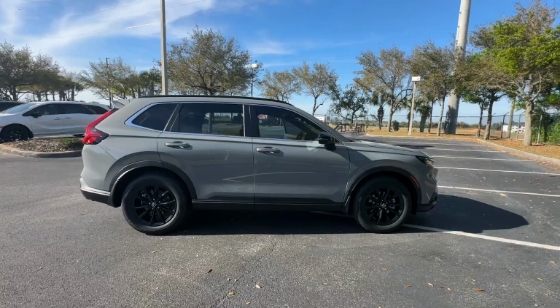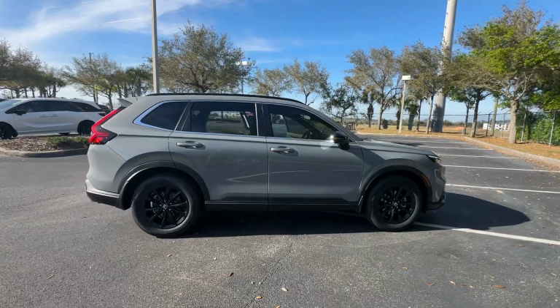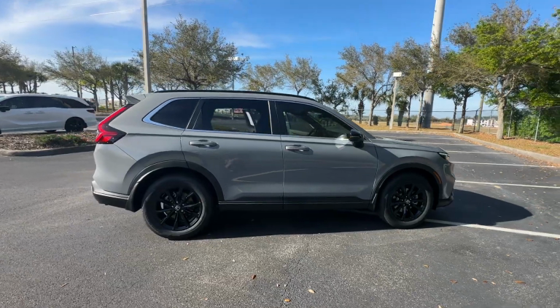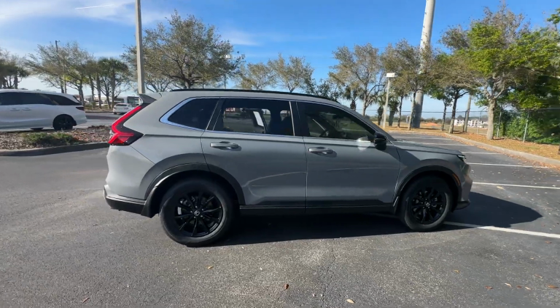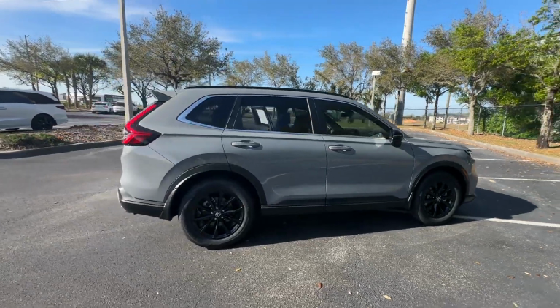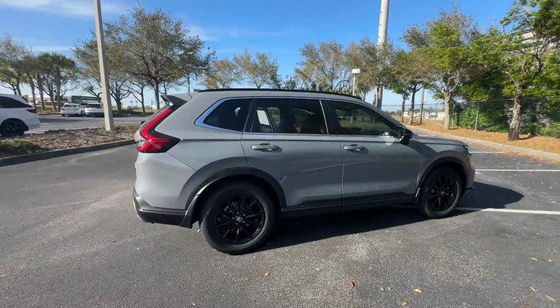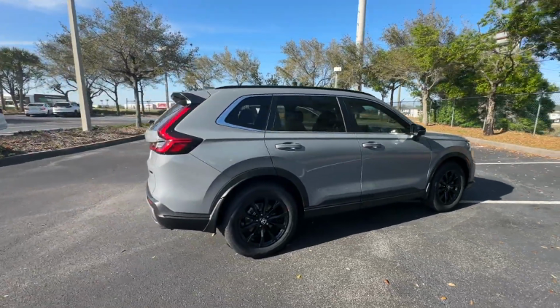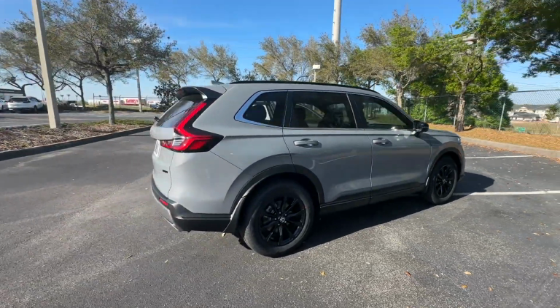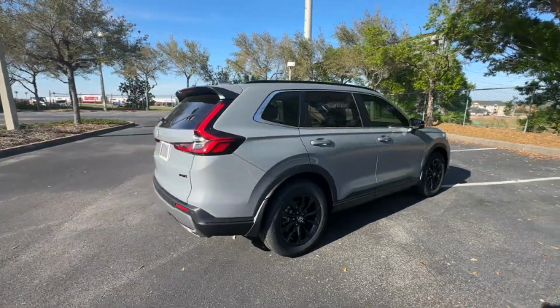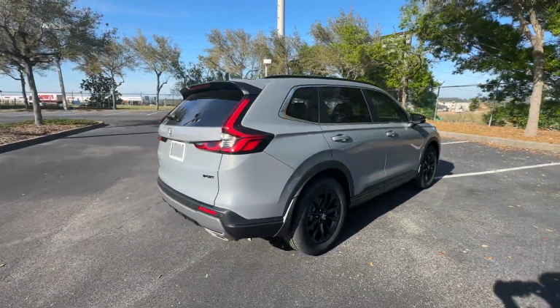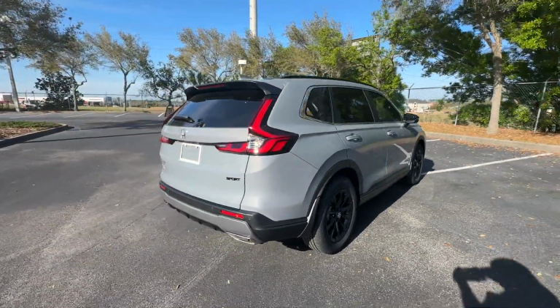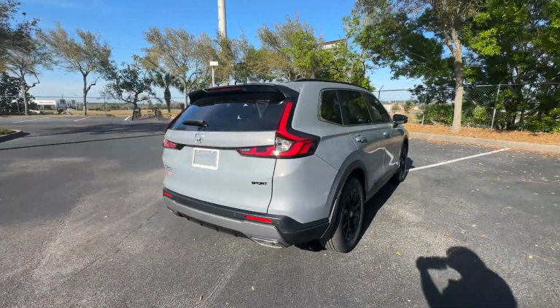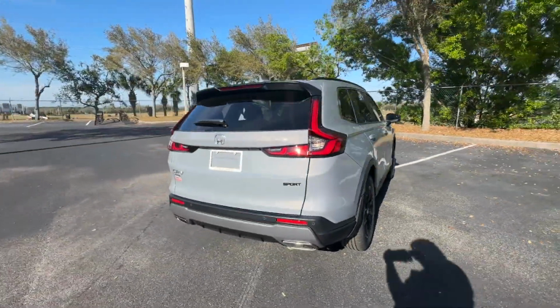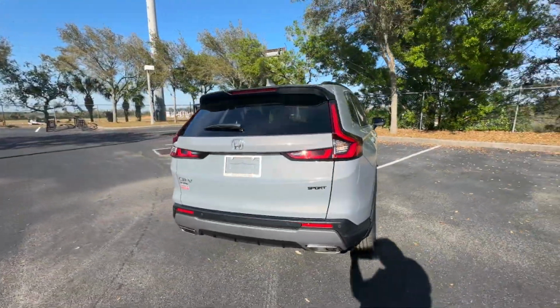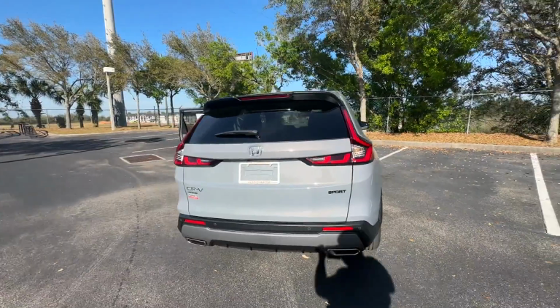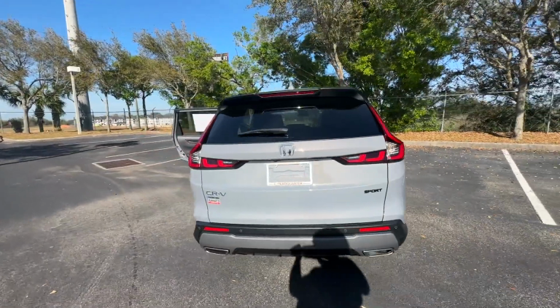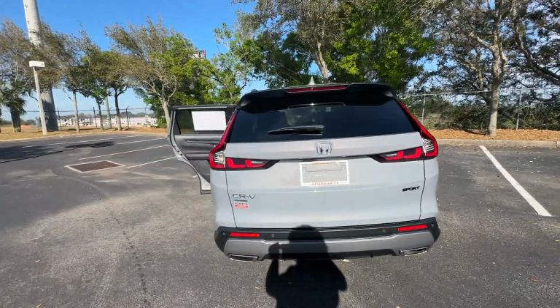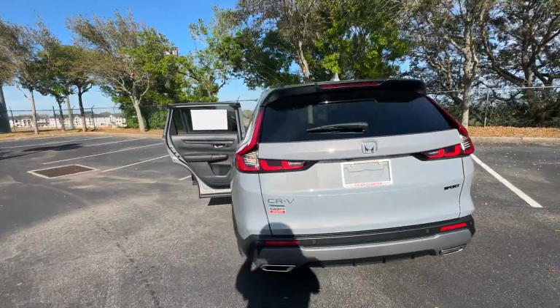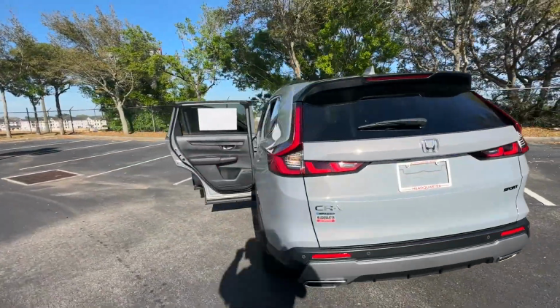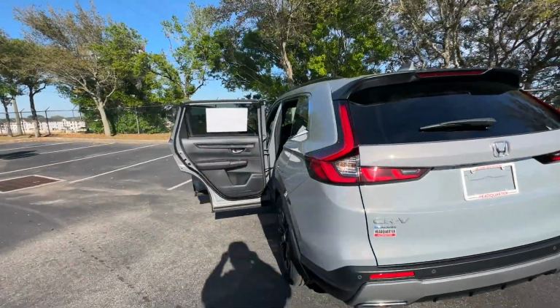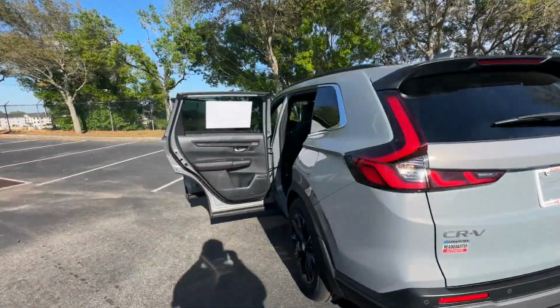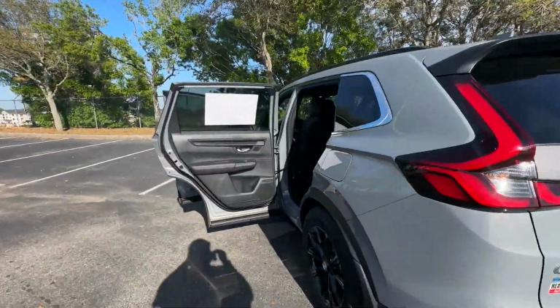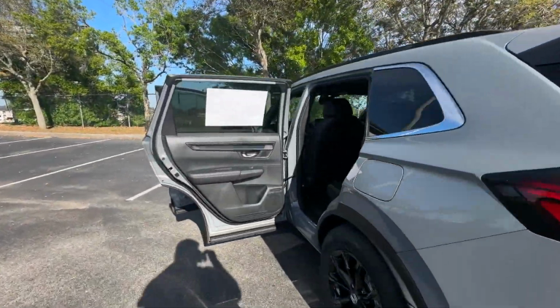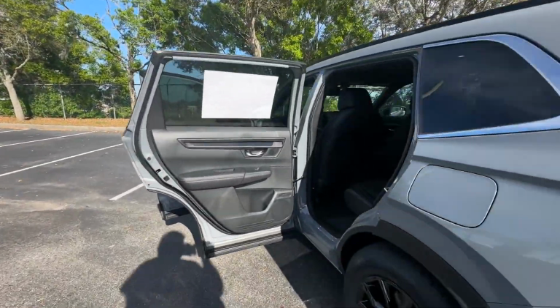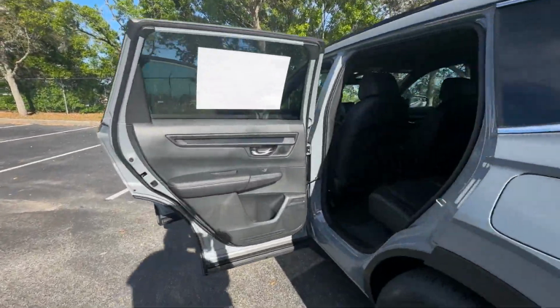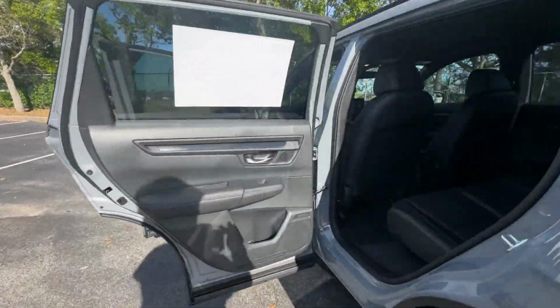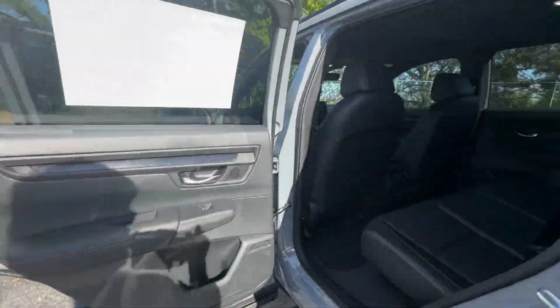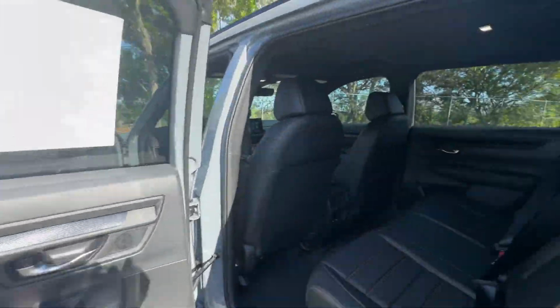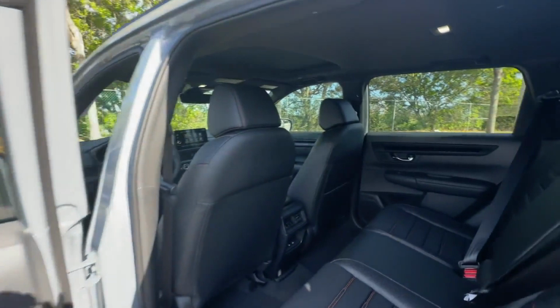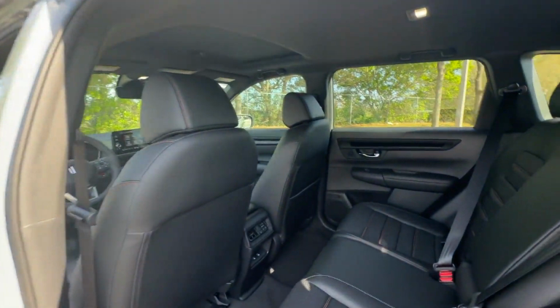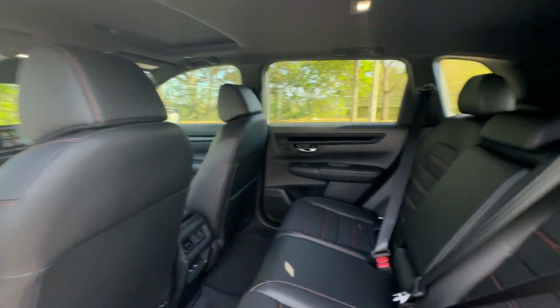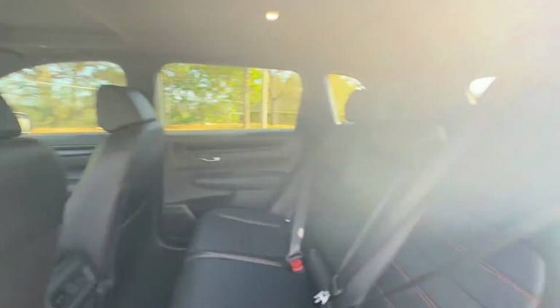2024 Honda CR-V Hybrid. This SUV offers space as well as power and performance. Fall in love with its many extra features, which include the following.